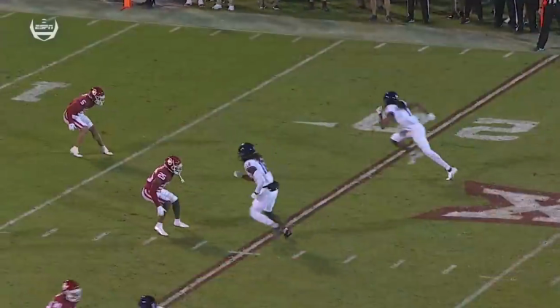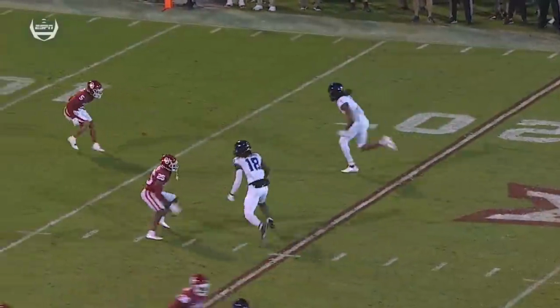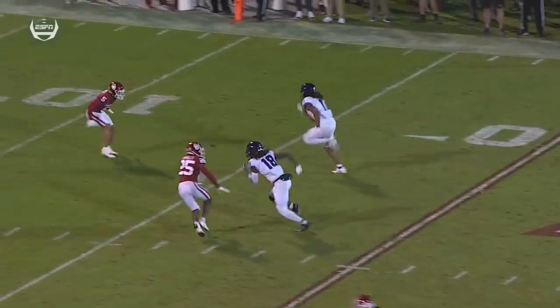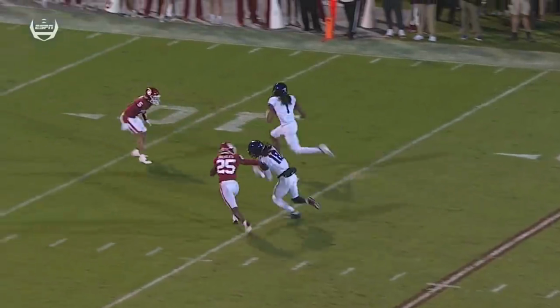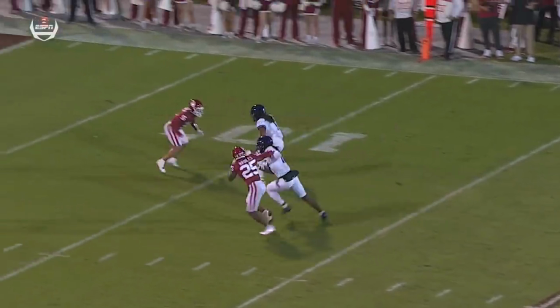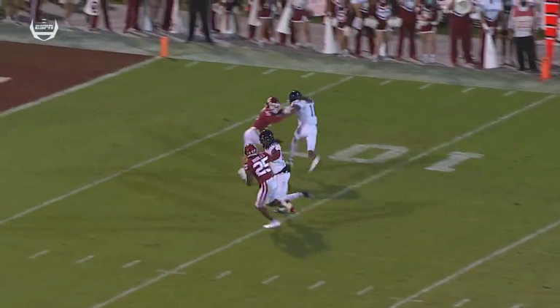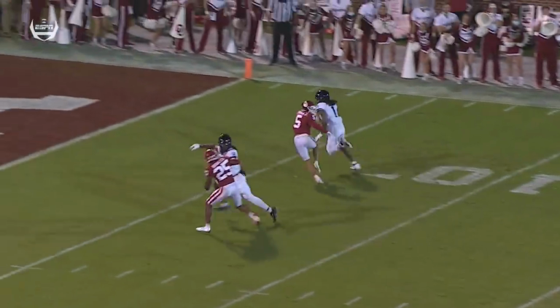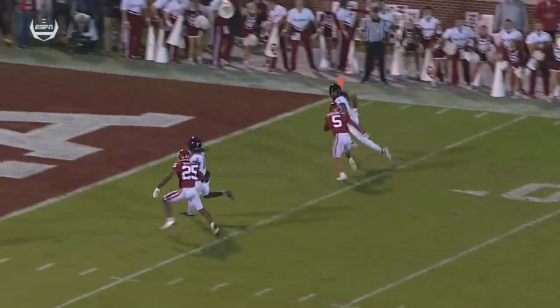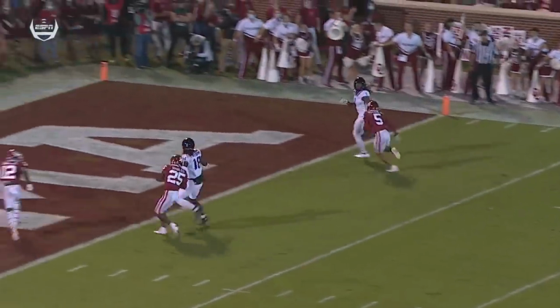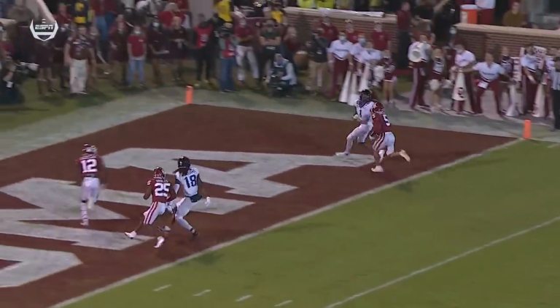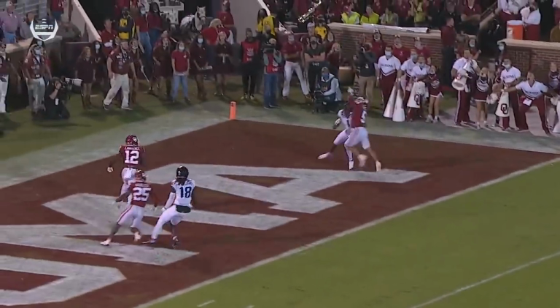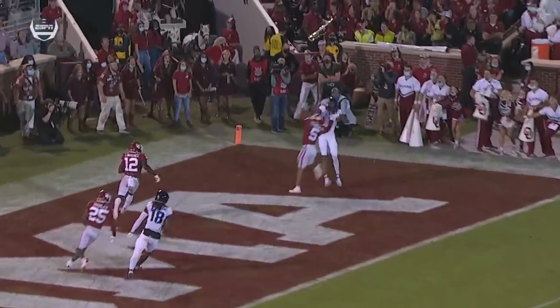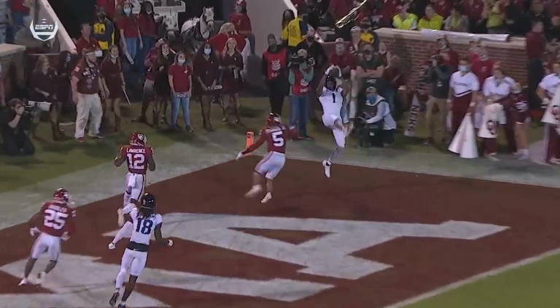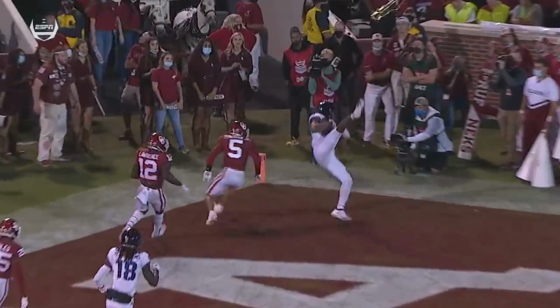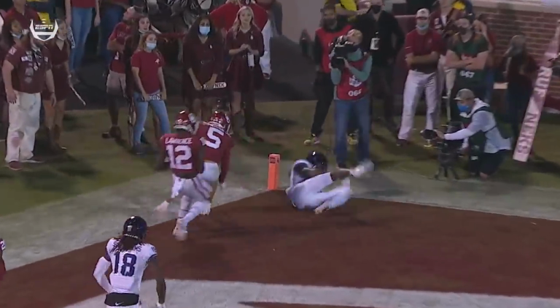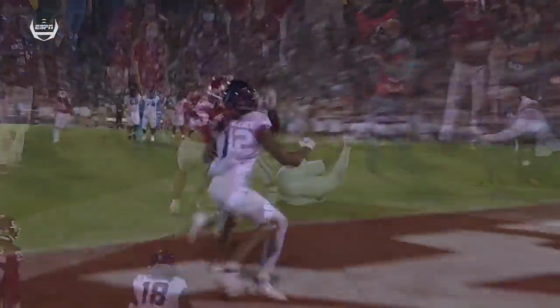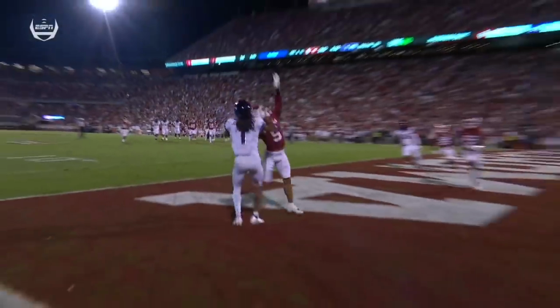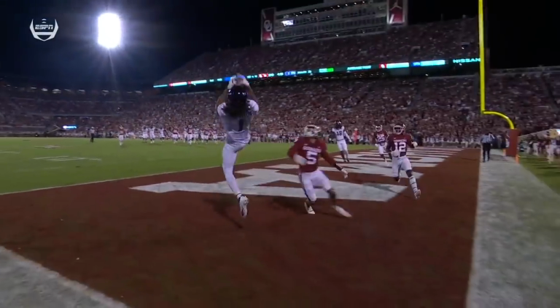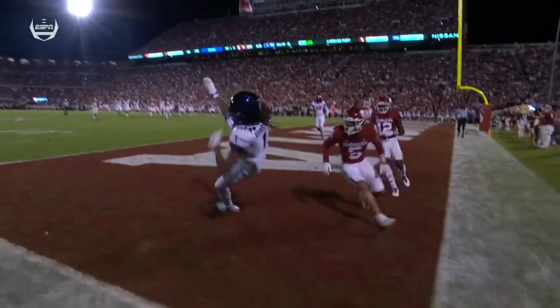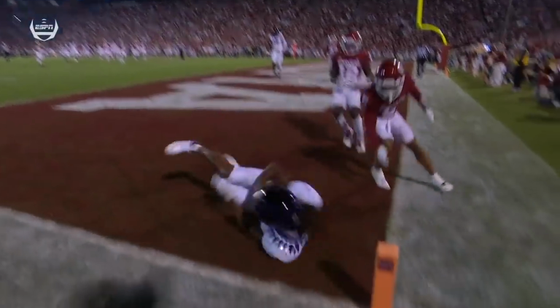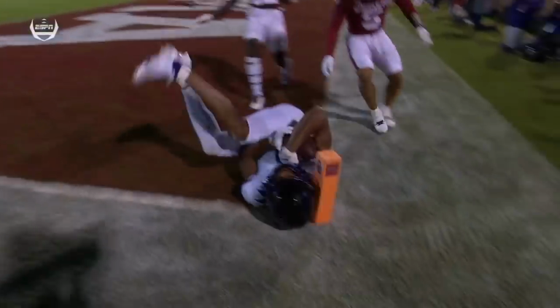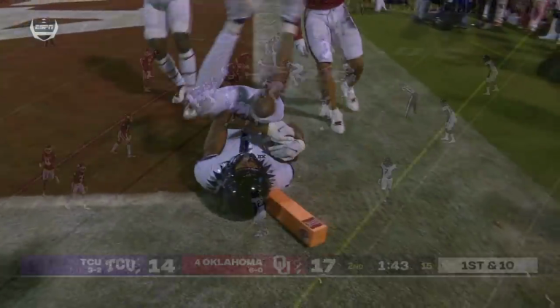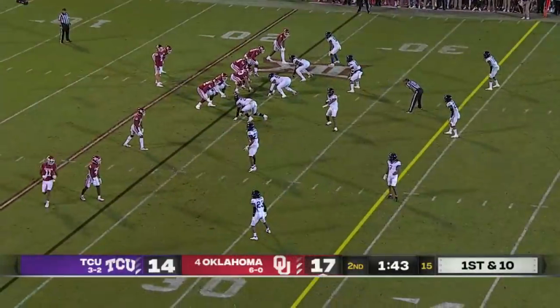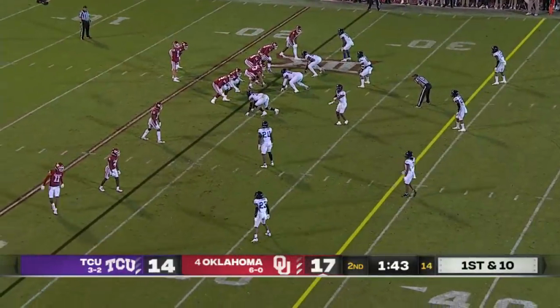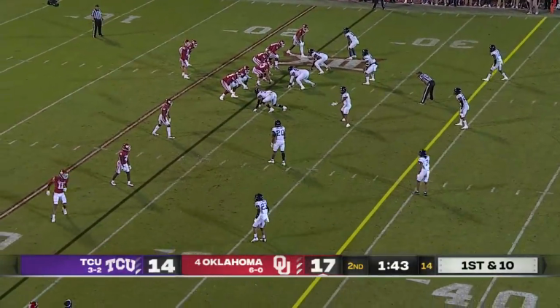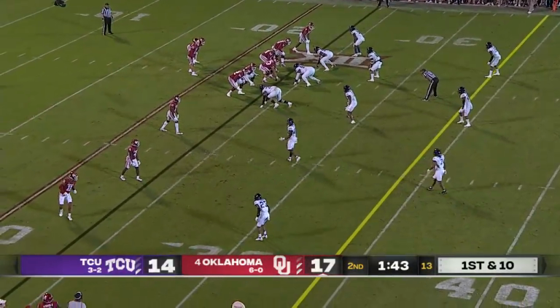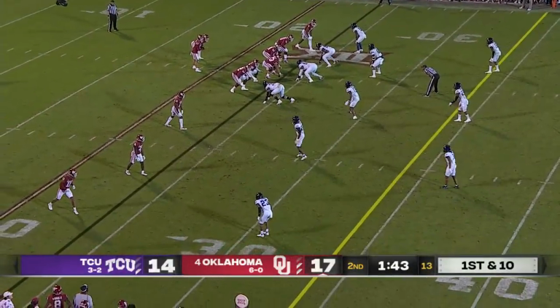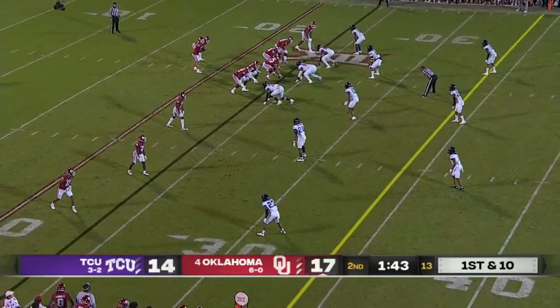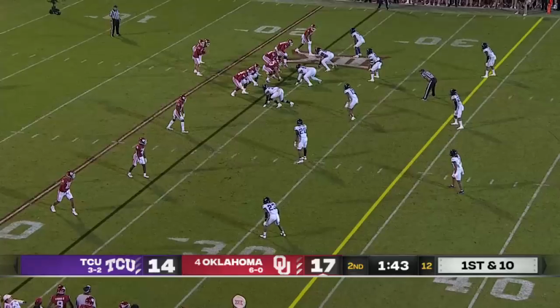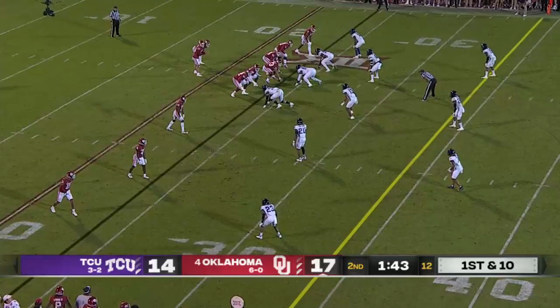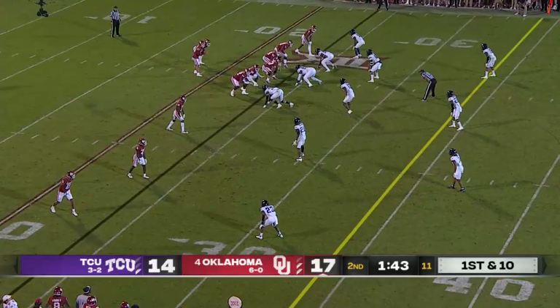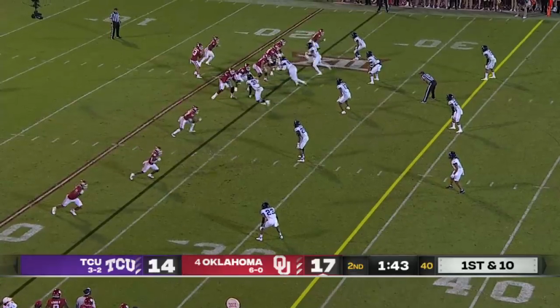They're back in it, Chris. That's your best receiver against a true freshman nickelback who's talented, but that's not where he wants to be. Billy Bowman is in no man's land now. A minute 43 for Williams to work with here, and they have two timeouts.